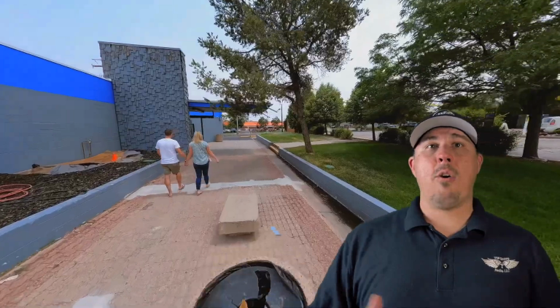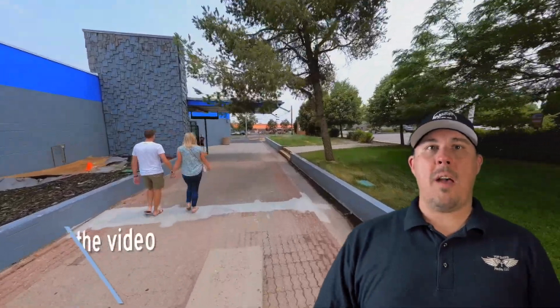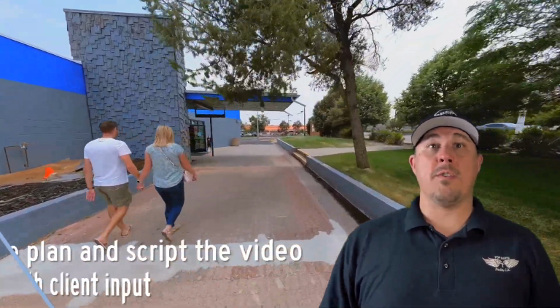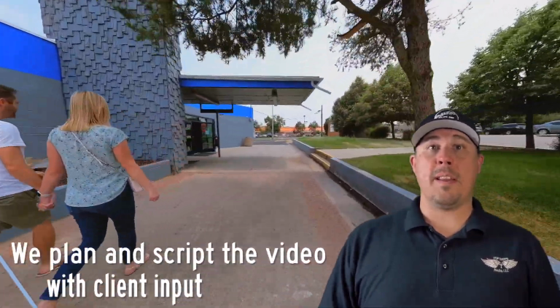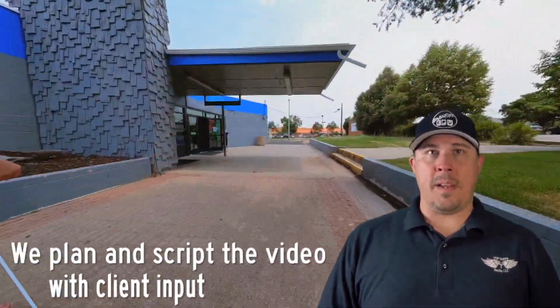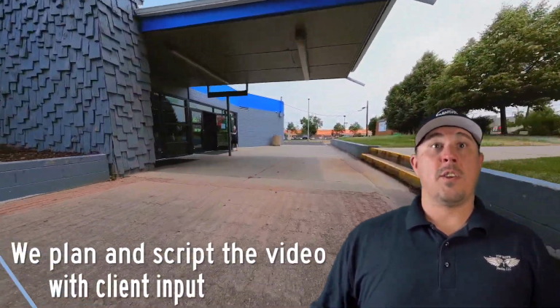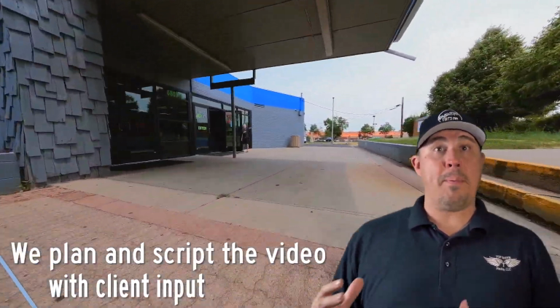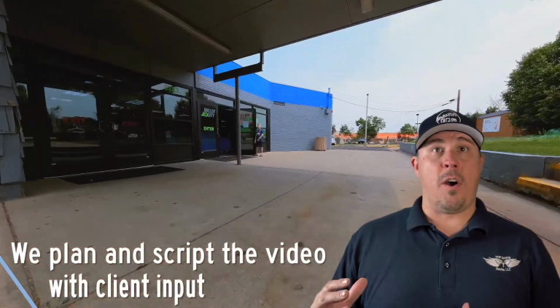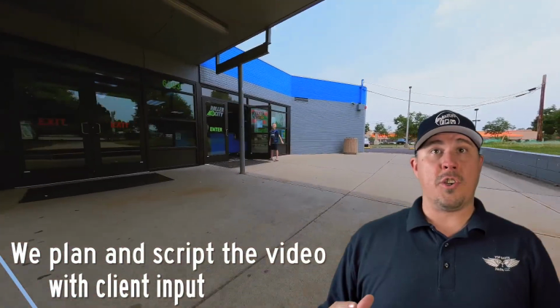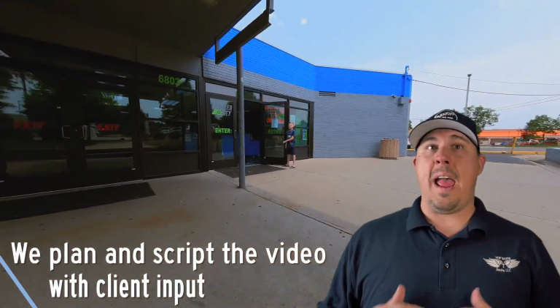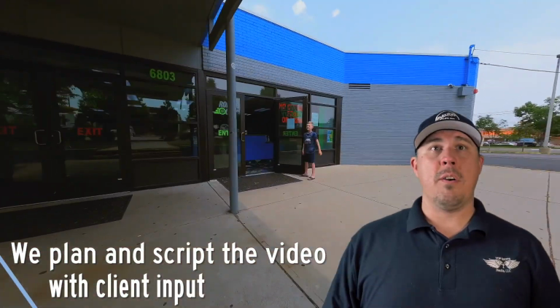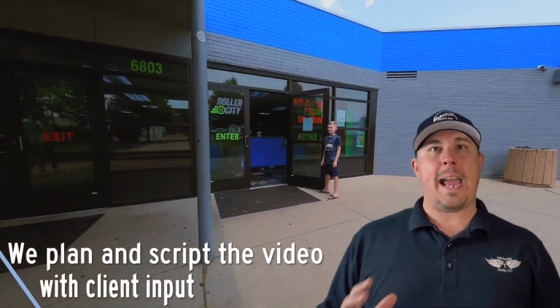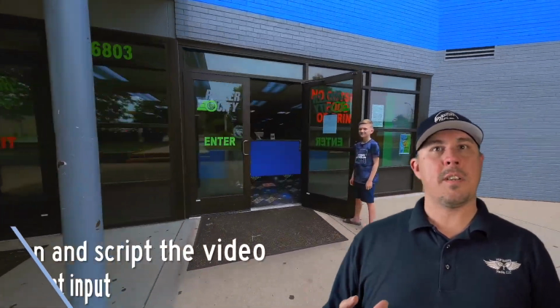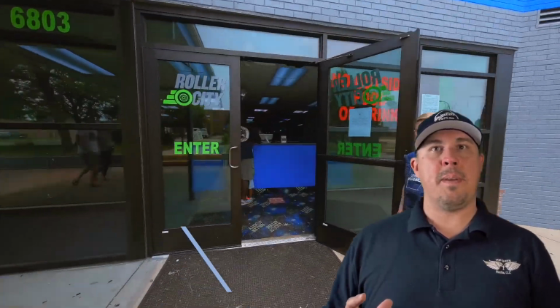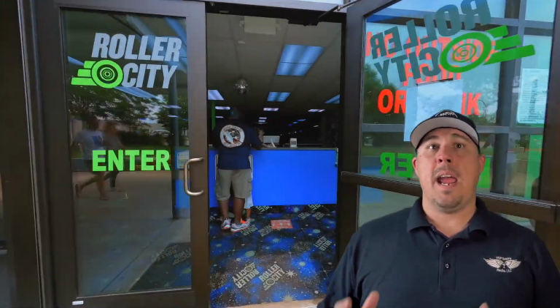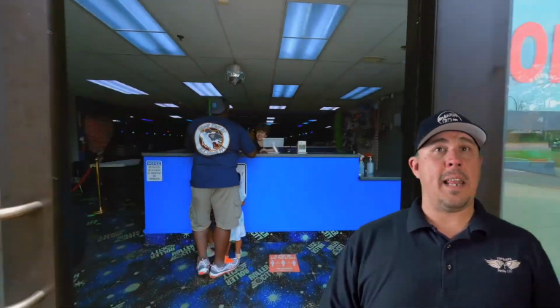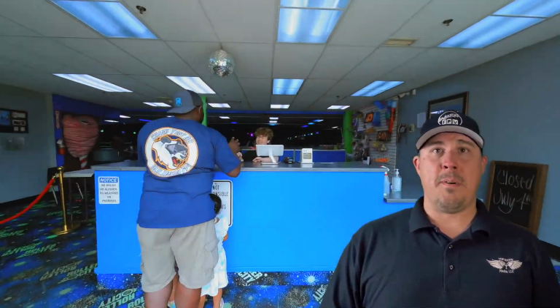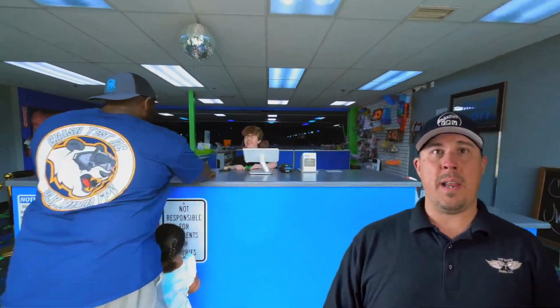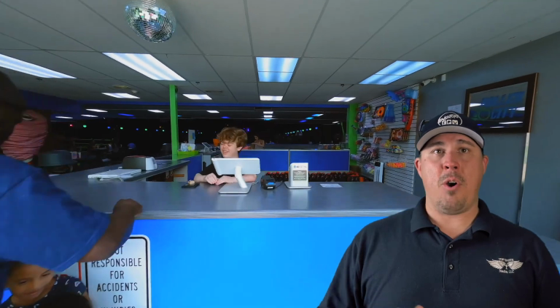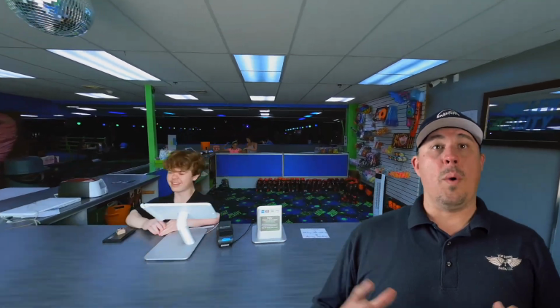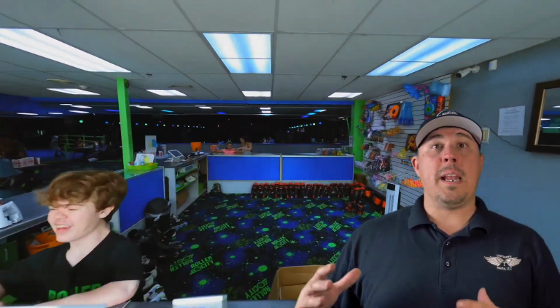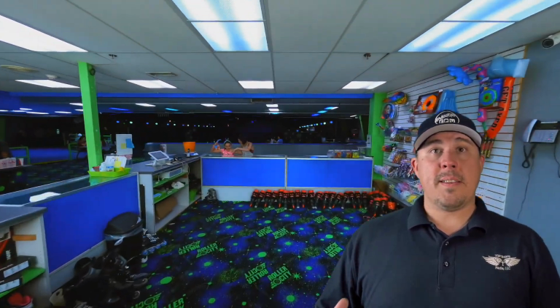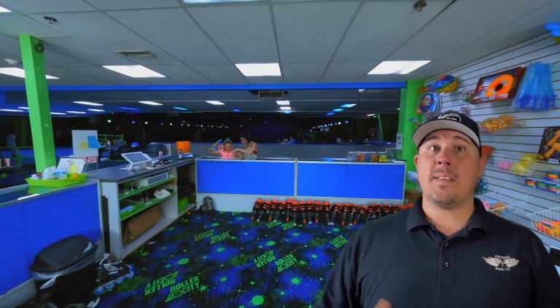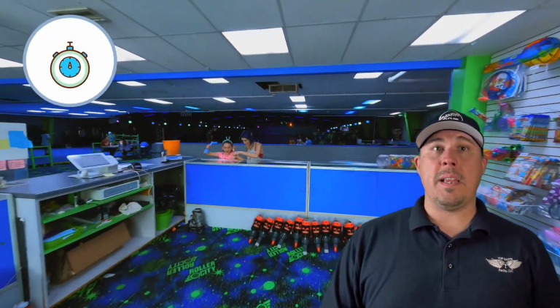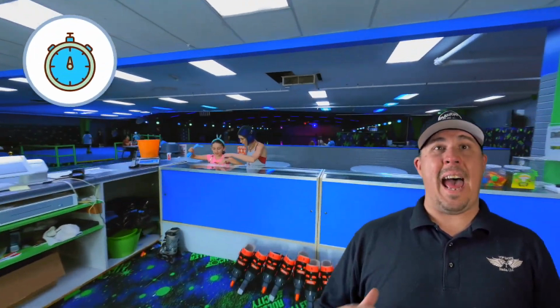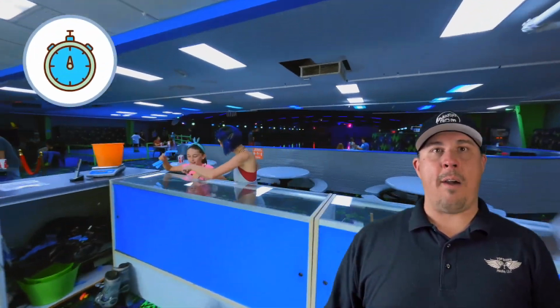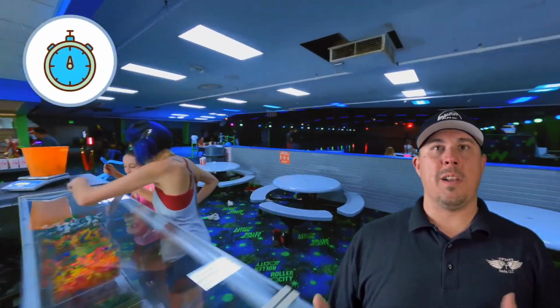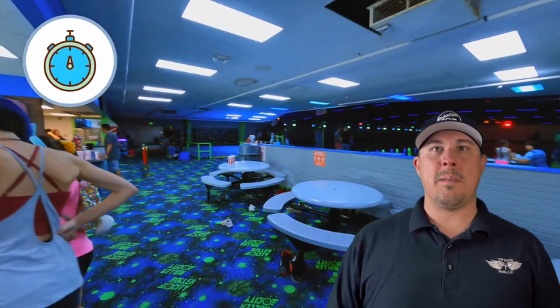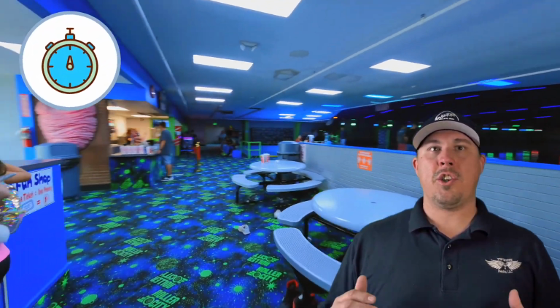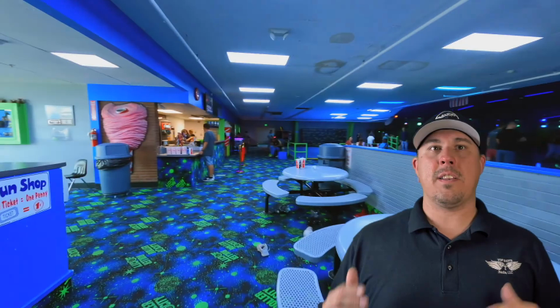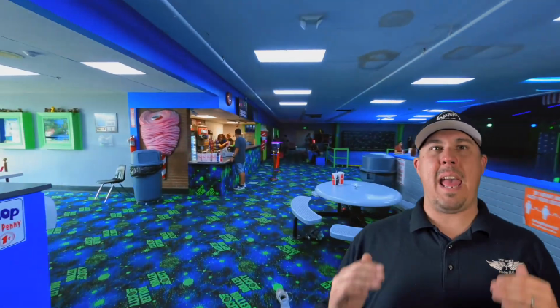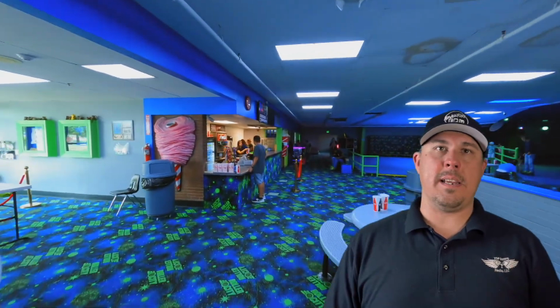Our one-shot videos are typically scripted, so if people are involved in the shoot, everyone knows exactly where they're supposed to be and exactly what they're supposed to be doing at that moment. When shooting a business, this is typically done after hours, which allows us to plan the shoot and script every detail.